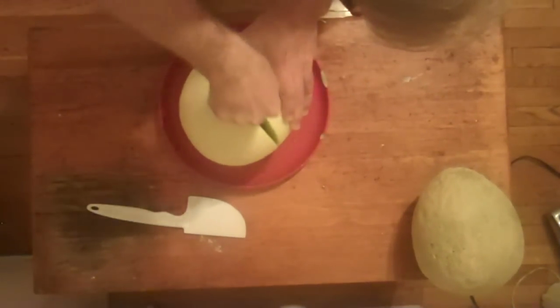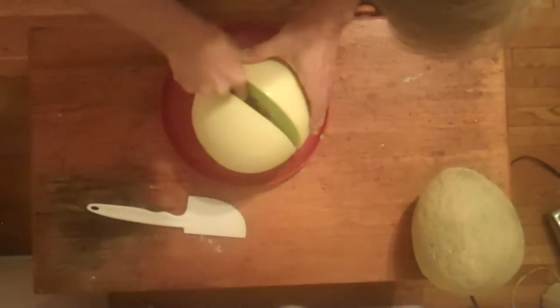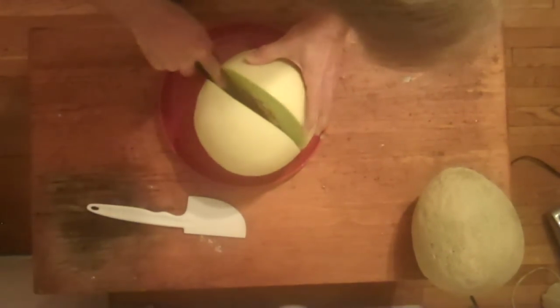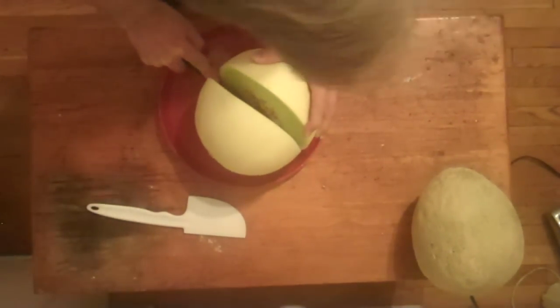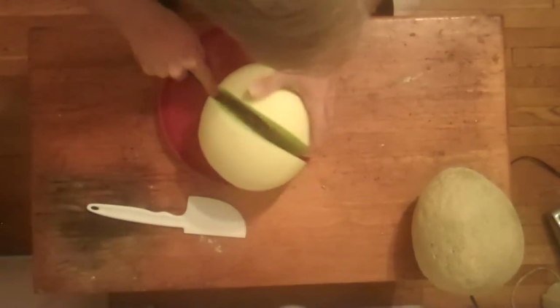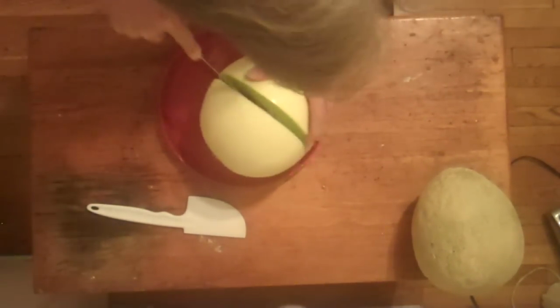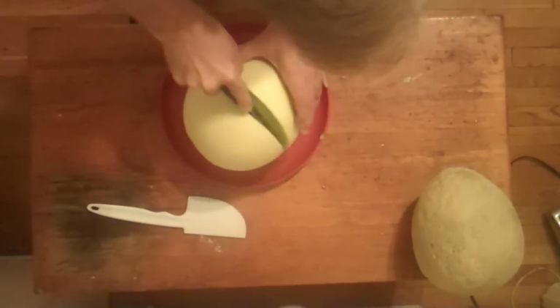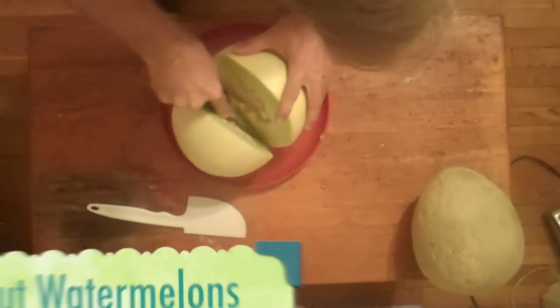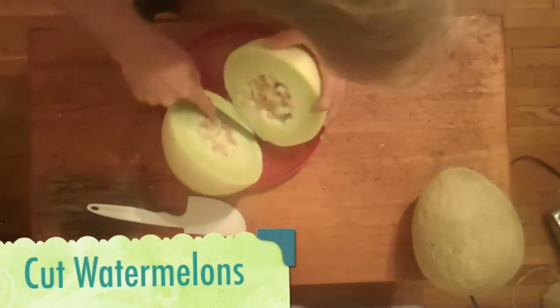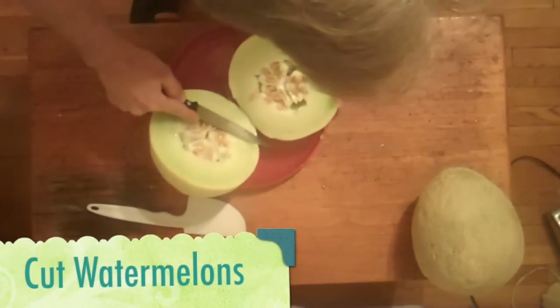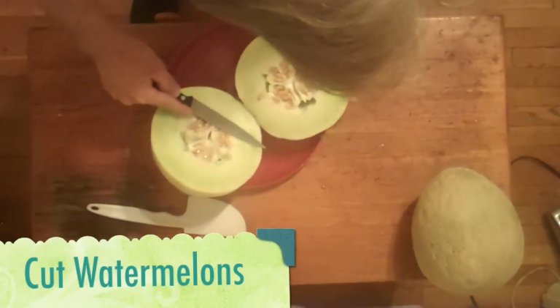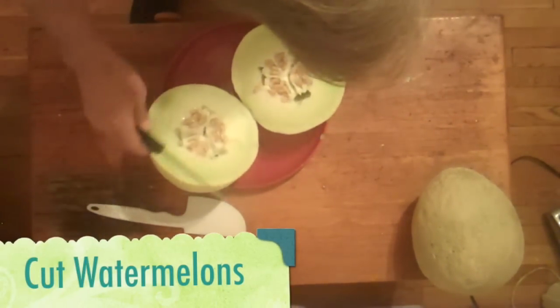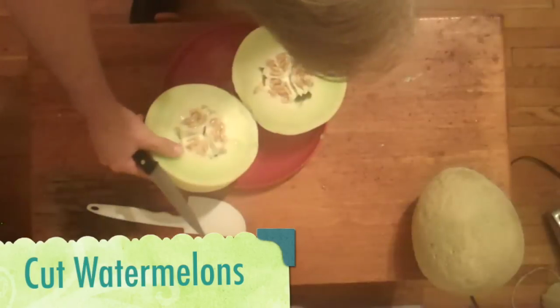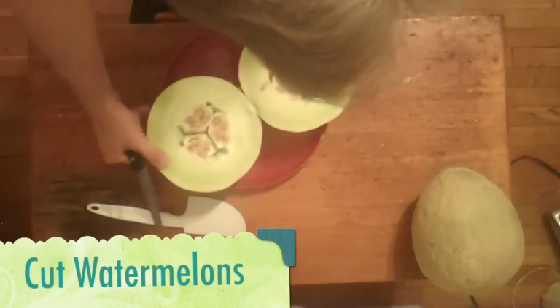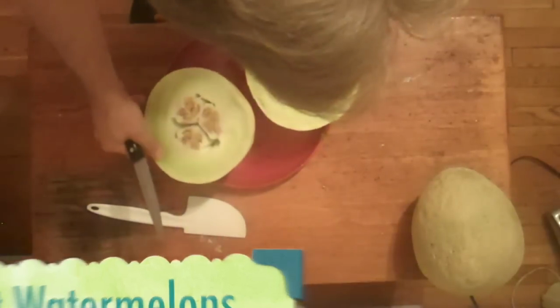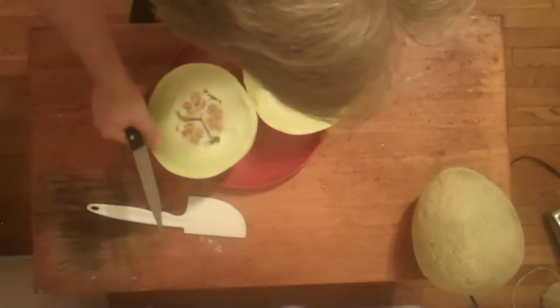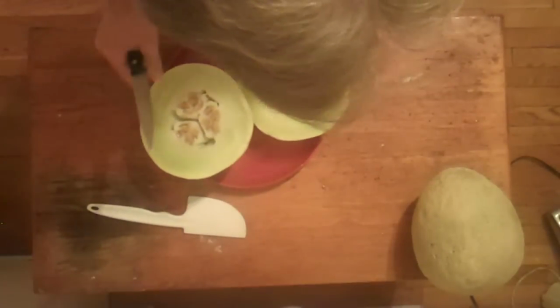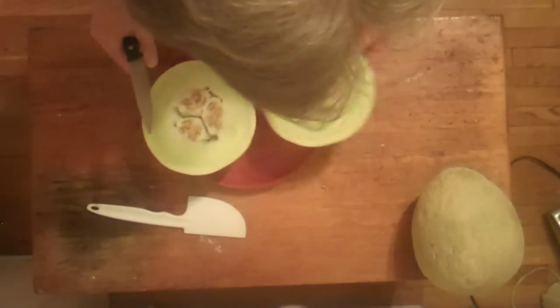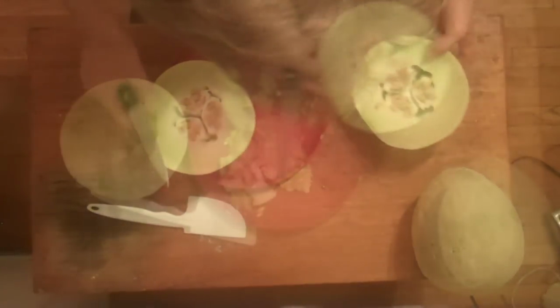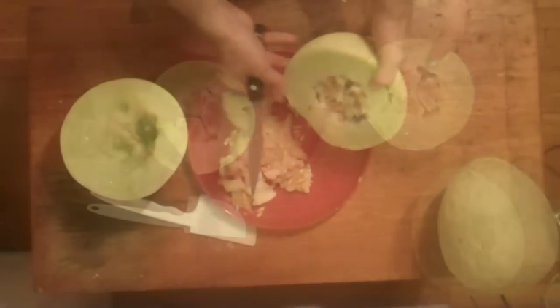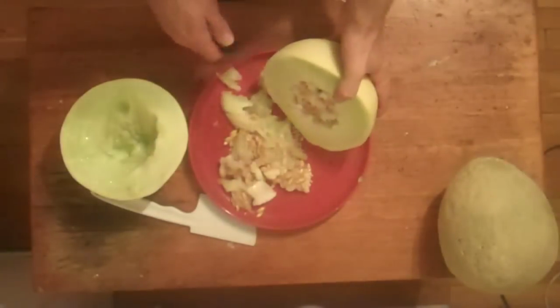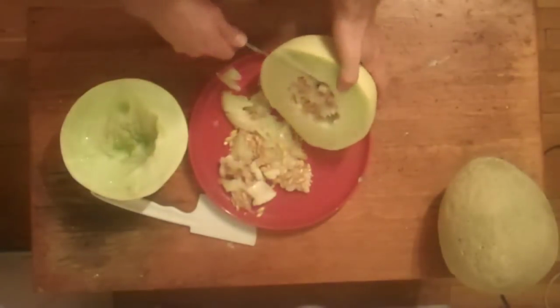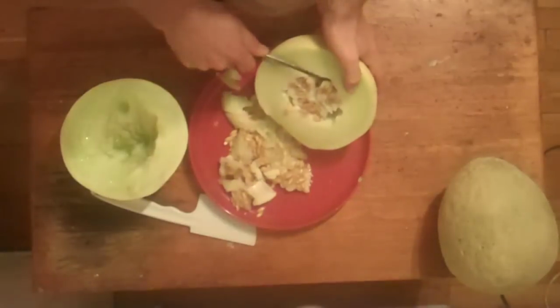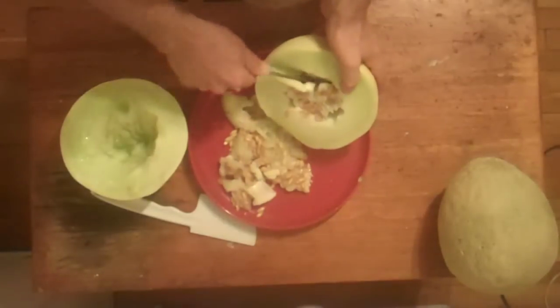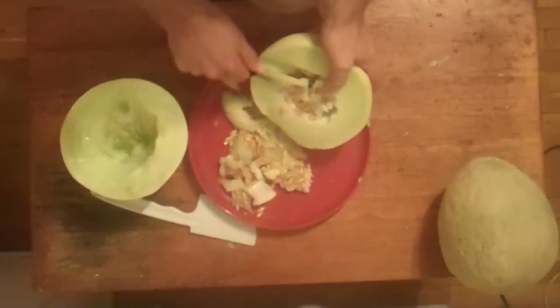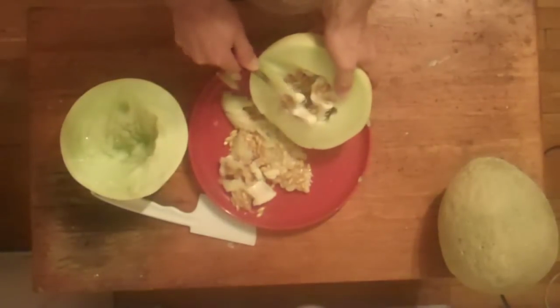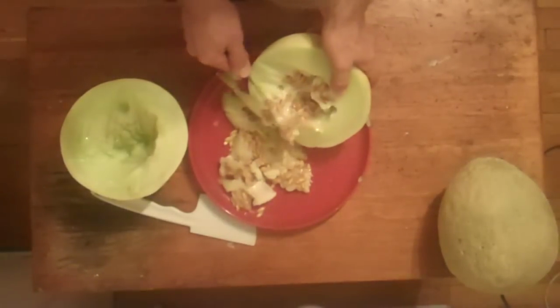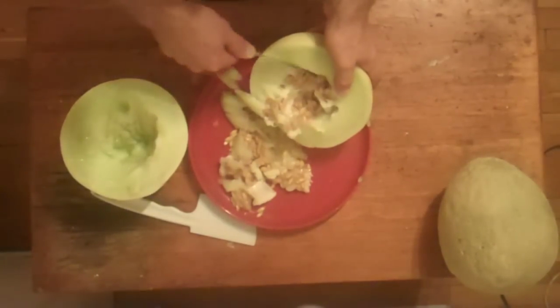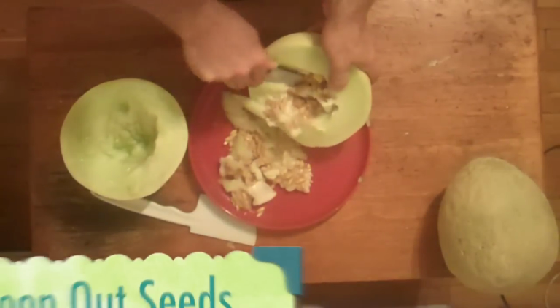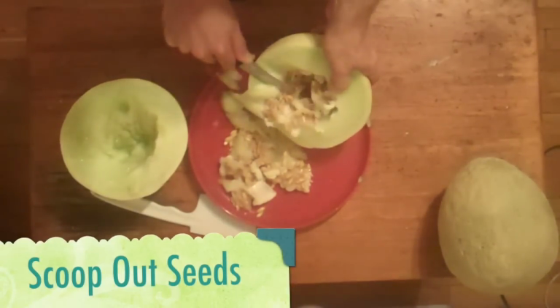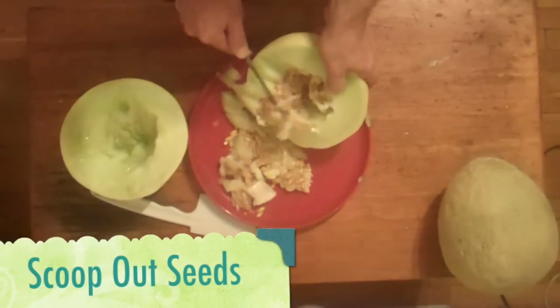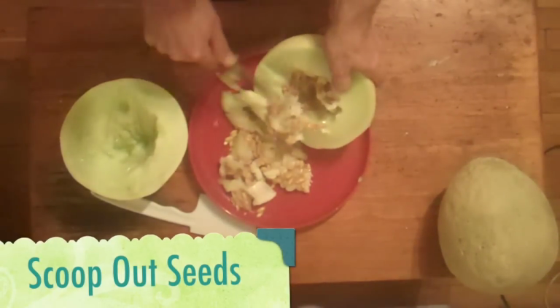We're going to start by cutting our watermelons in half, and we're just going to scoop out all the seeds and all the sort of yucky stuff in the middle.